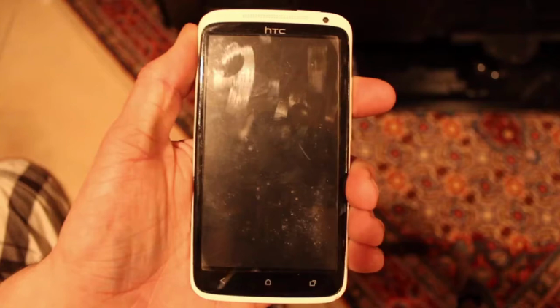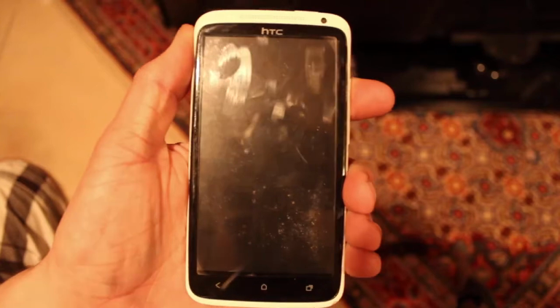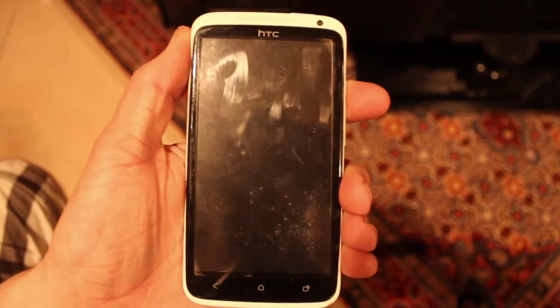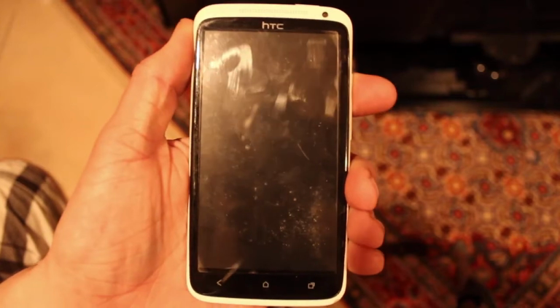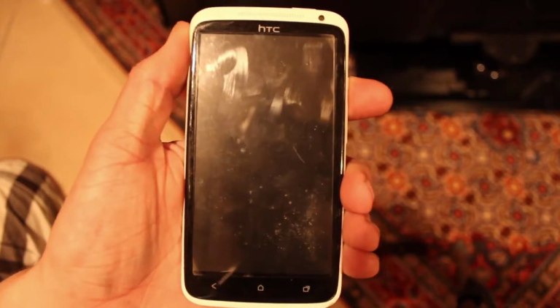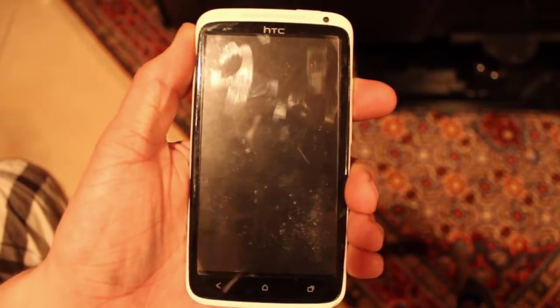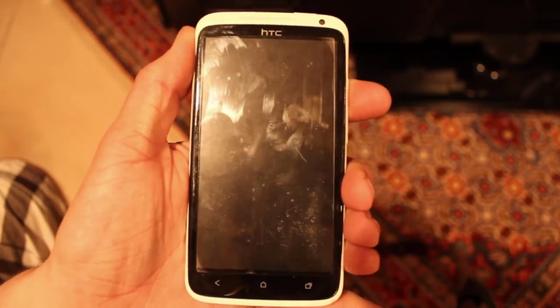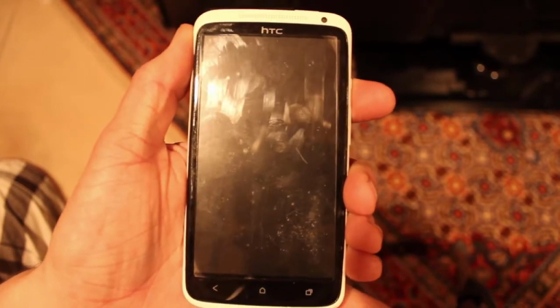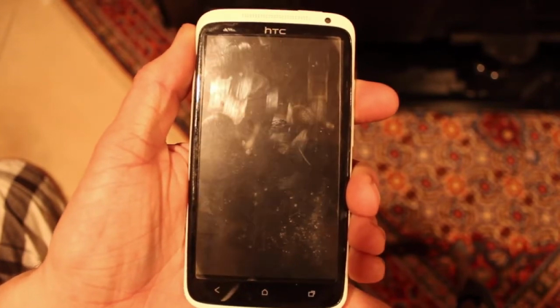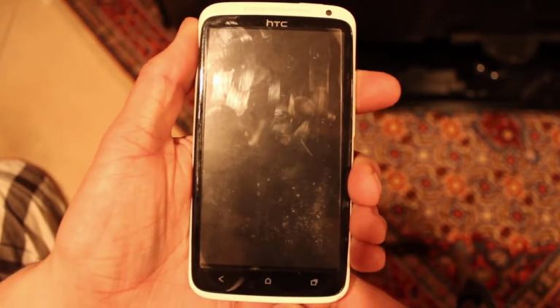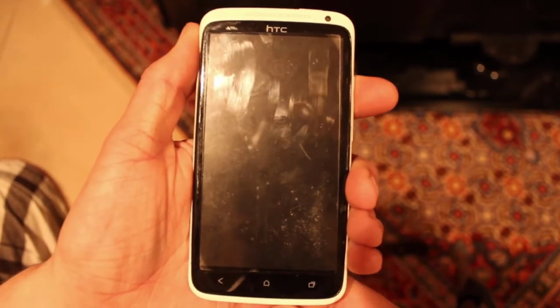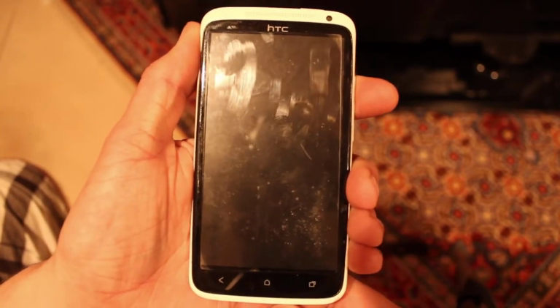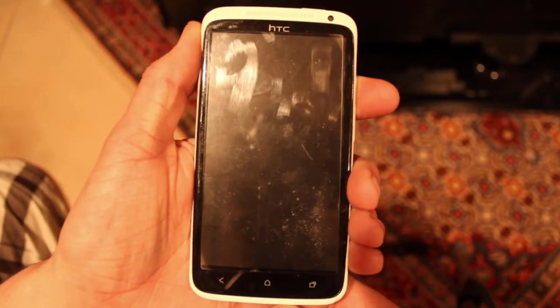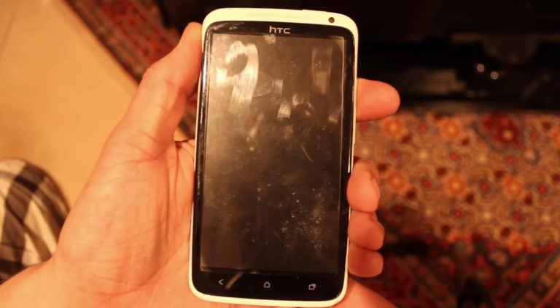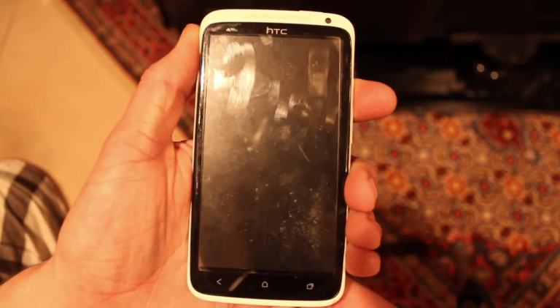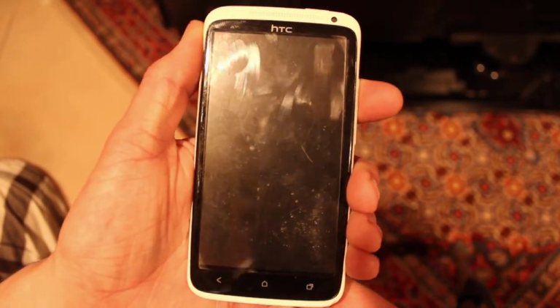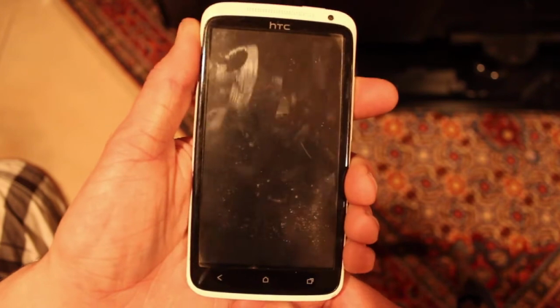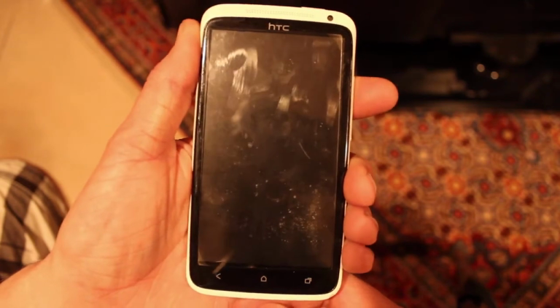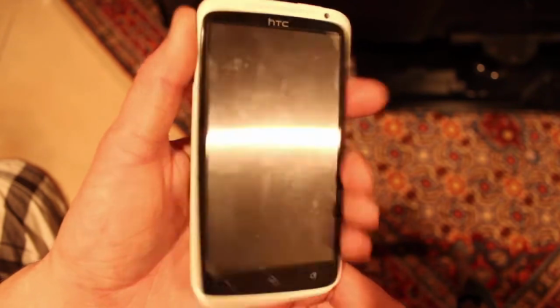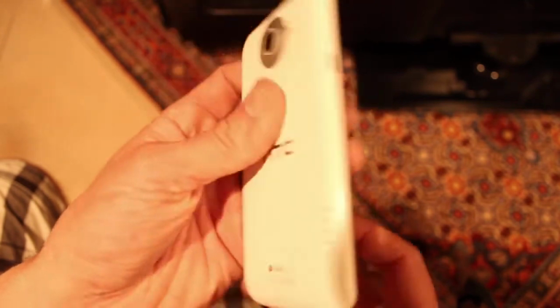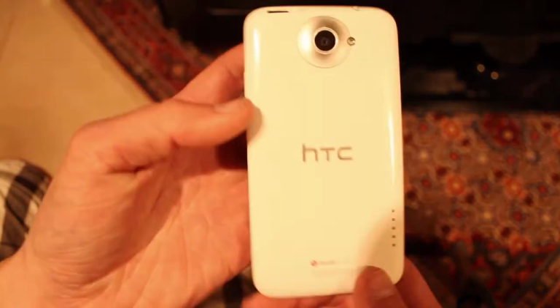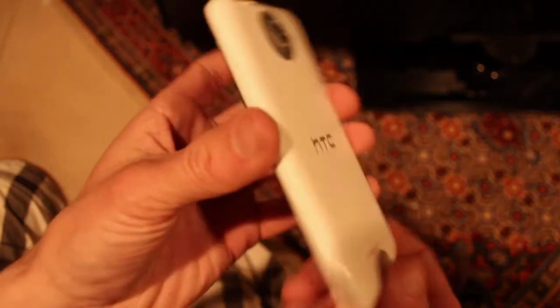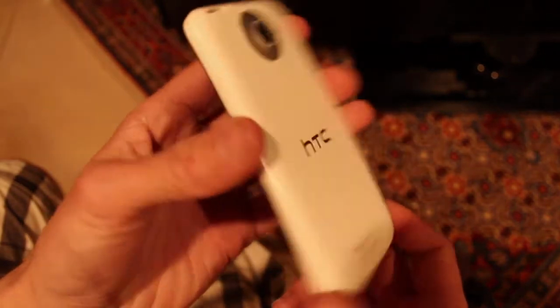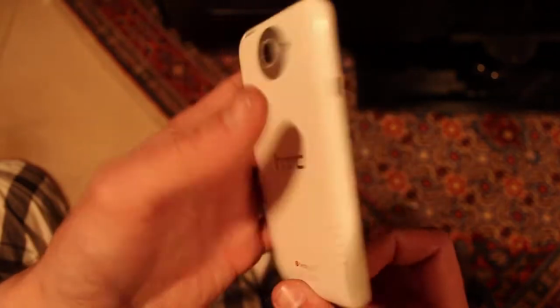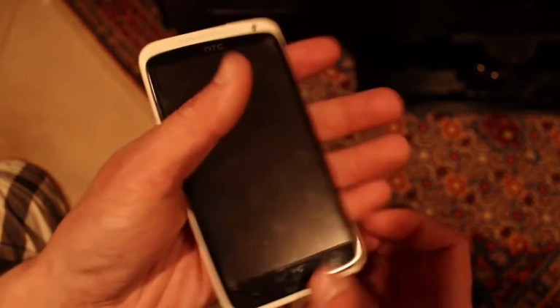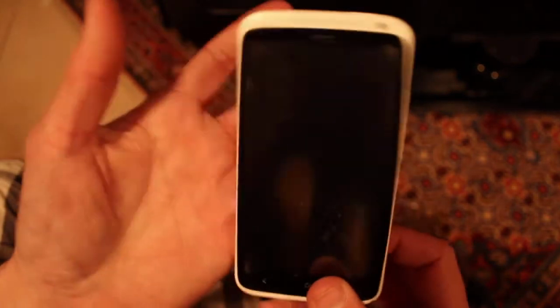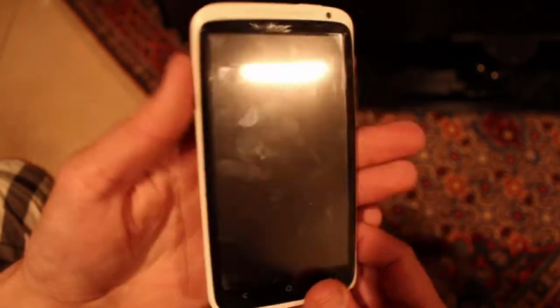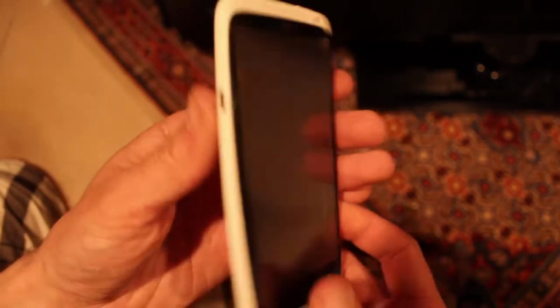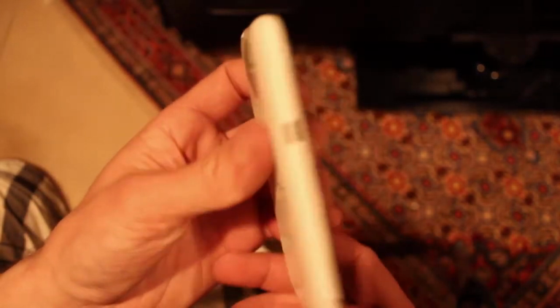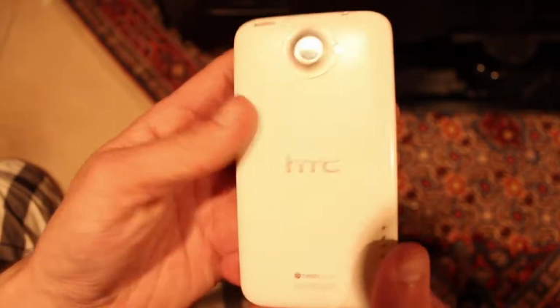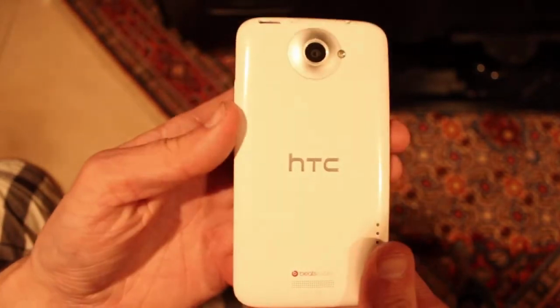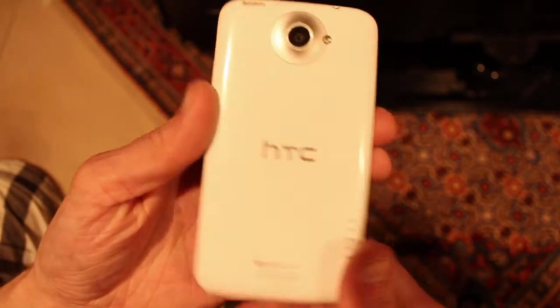In this video I'm going to show you how to check for water damage on an HTC One X. The back doesn't come off — well it can, but it's not supposed to easily.